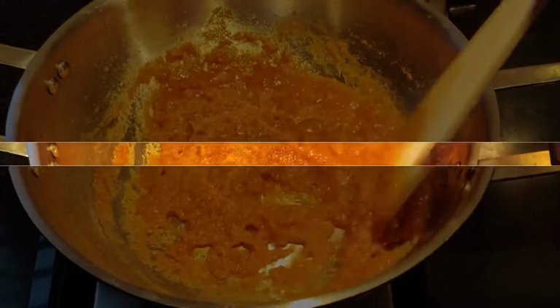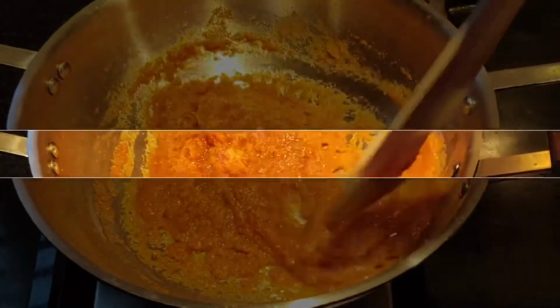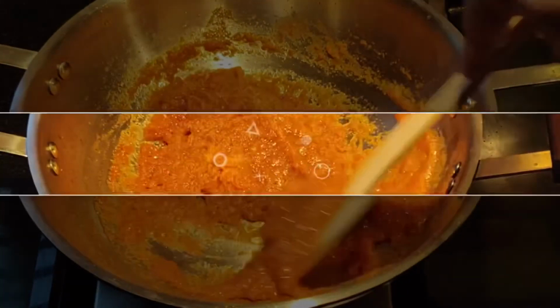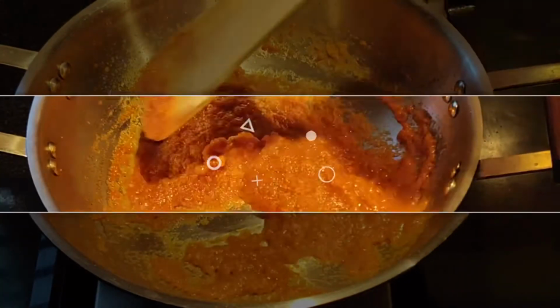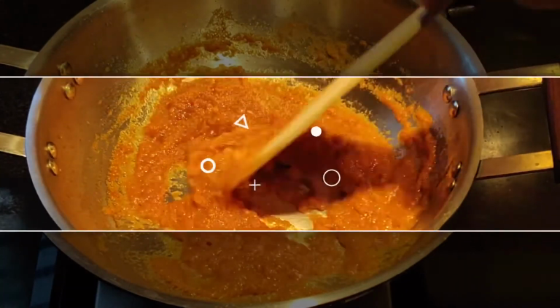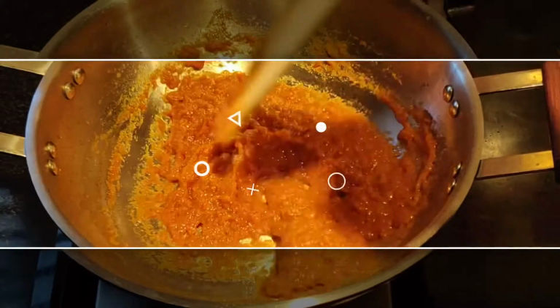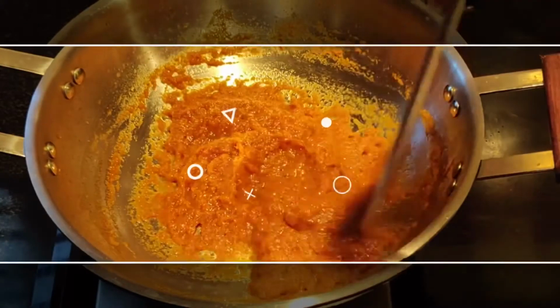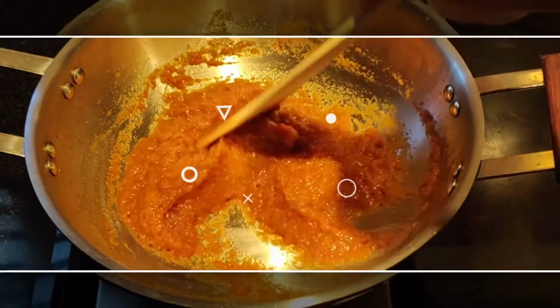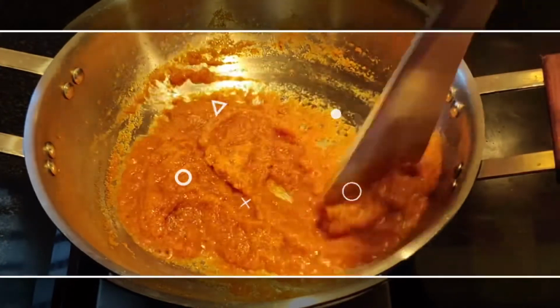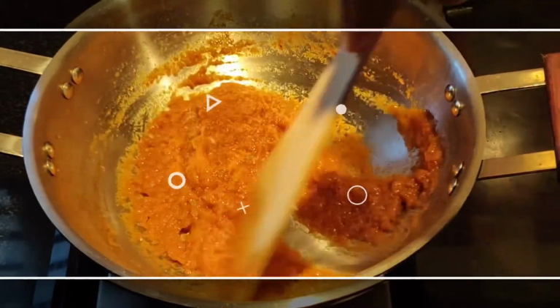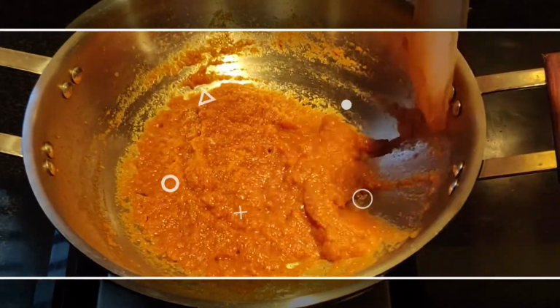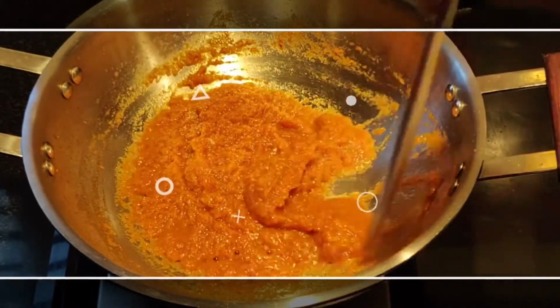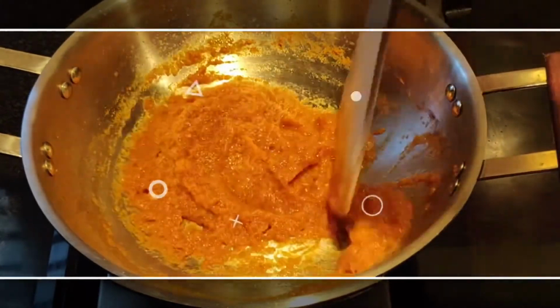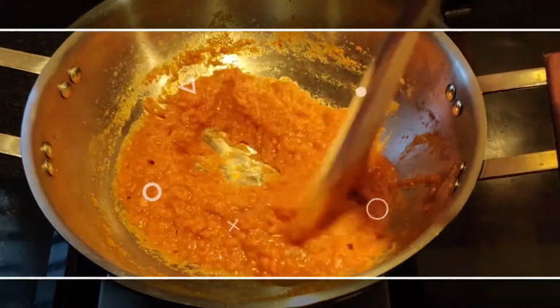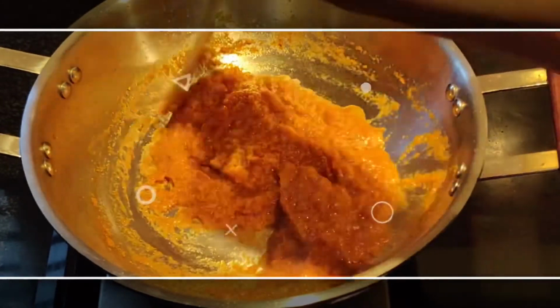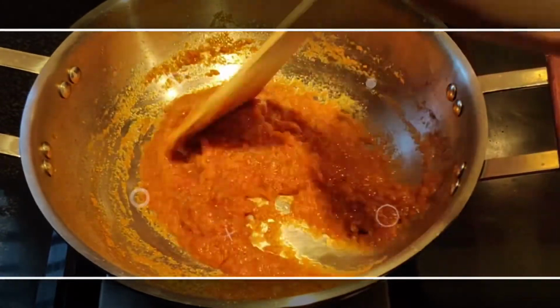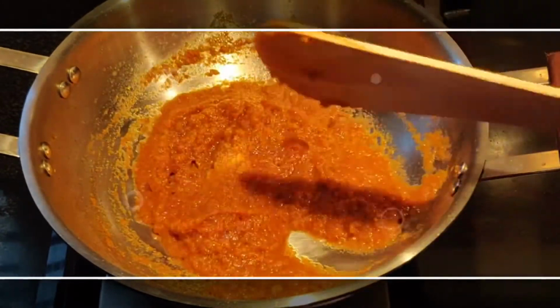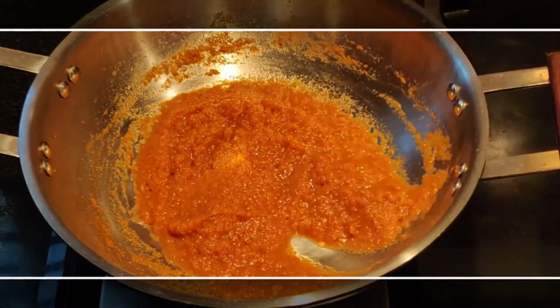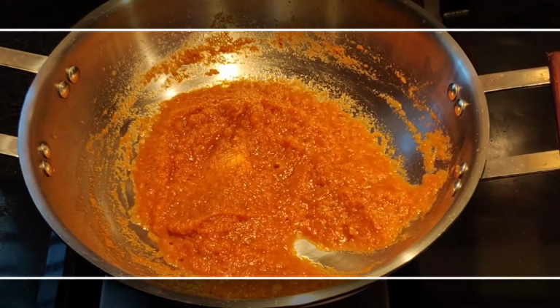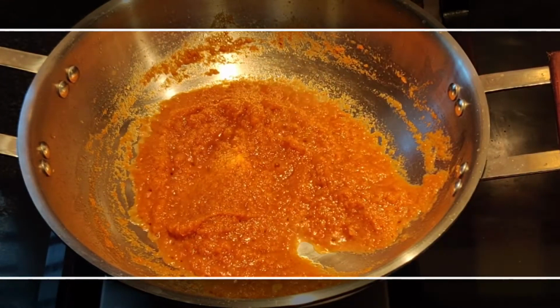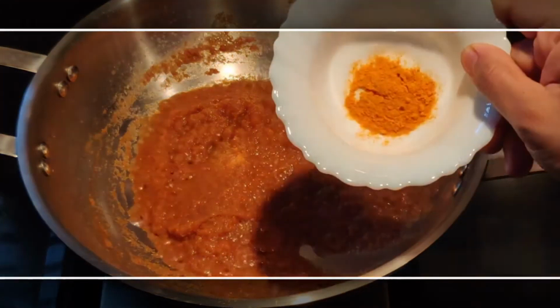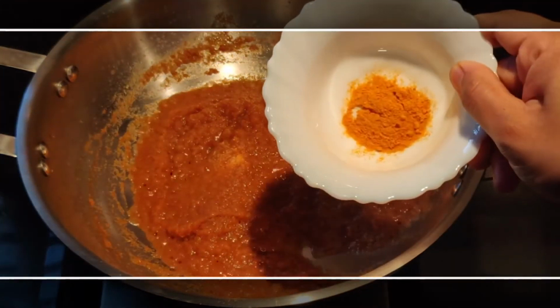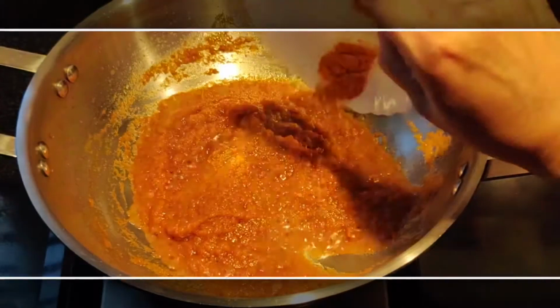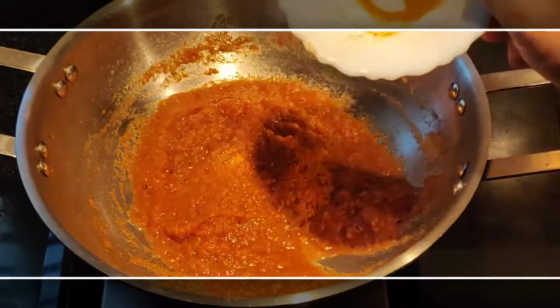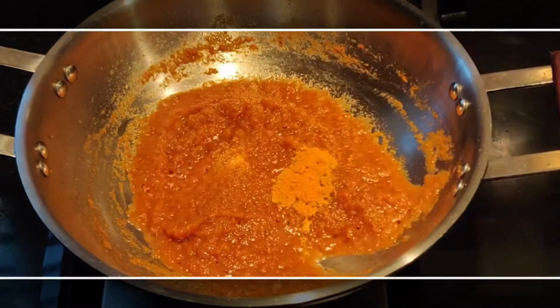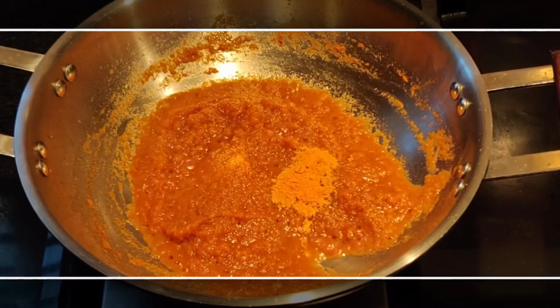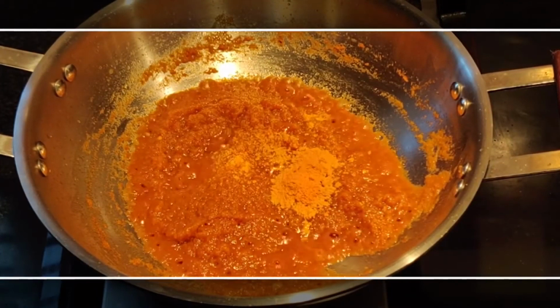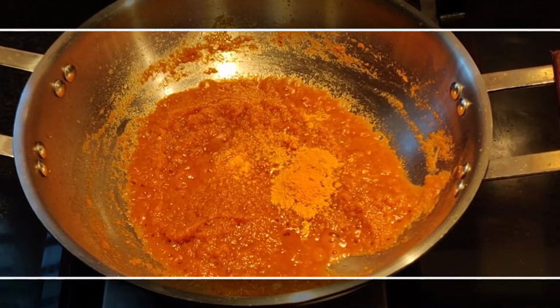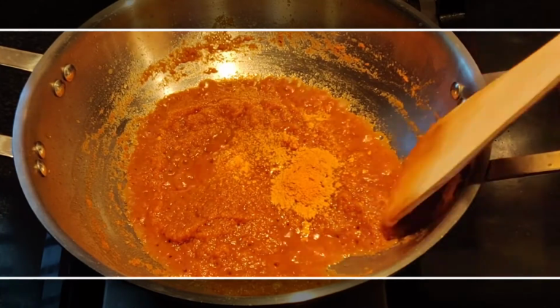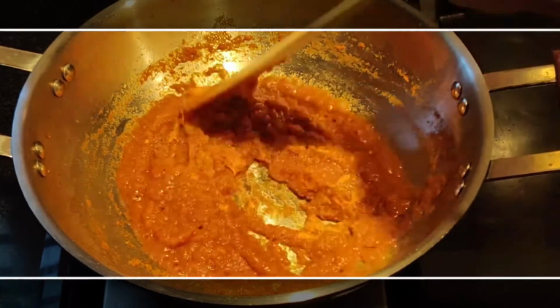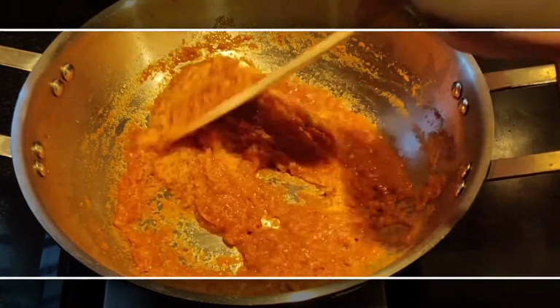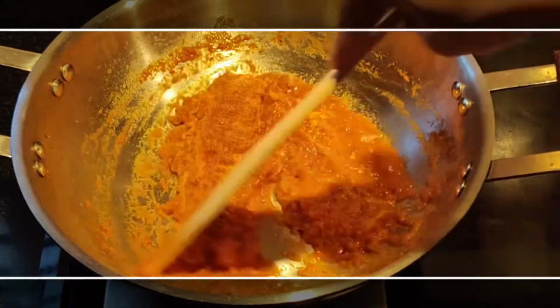You can see the puree has started sticking to the bottom of the pan — that means it has cooked nicely. Now add some turmeric at this point so that it gives a really nice color, and start mixing it together.